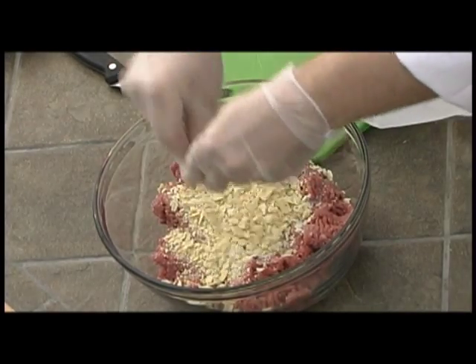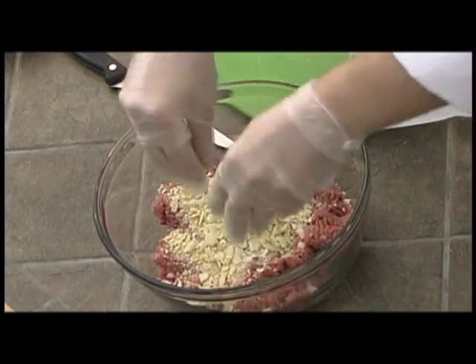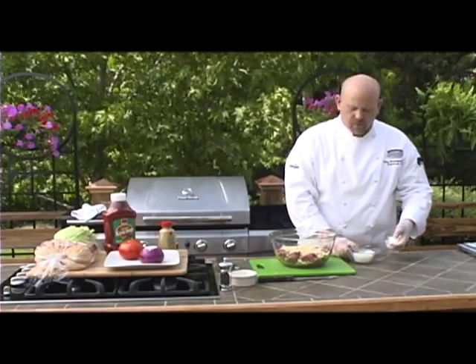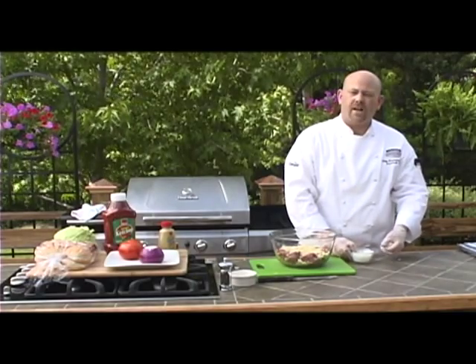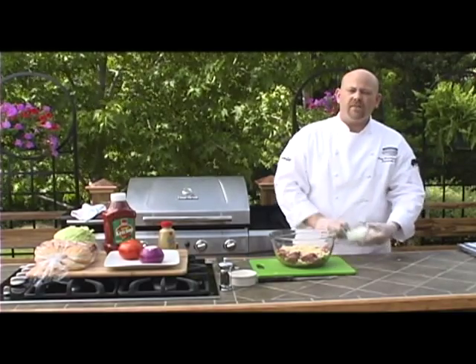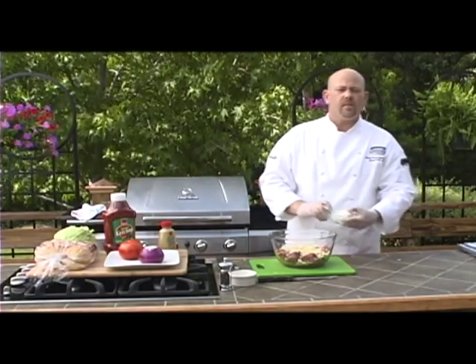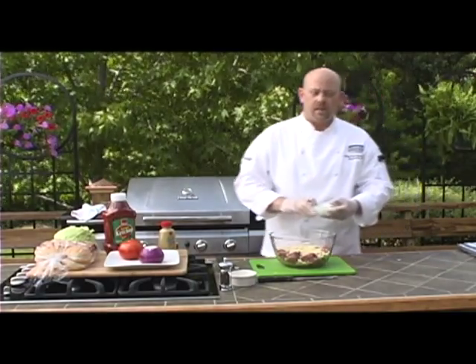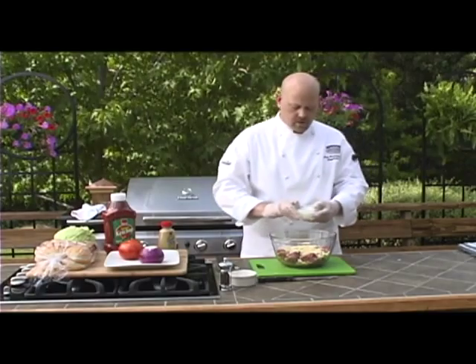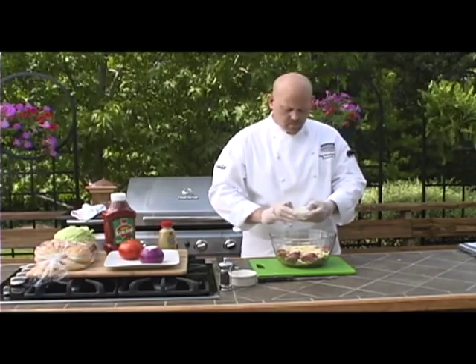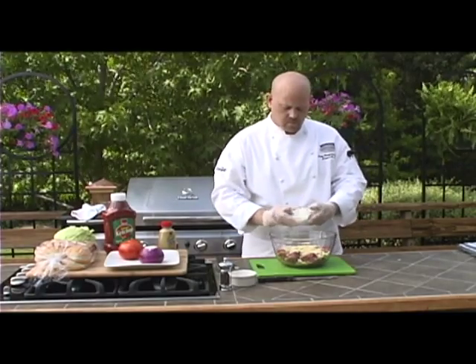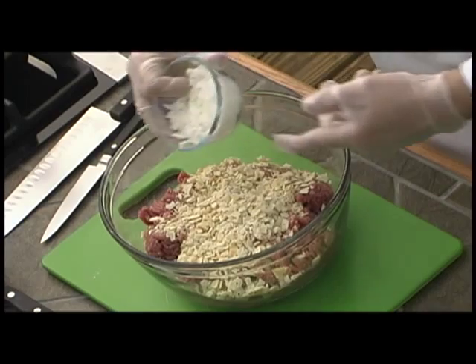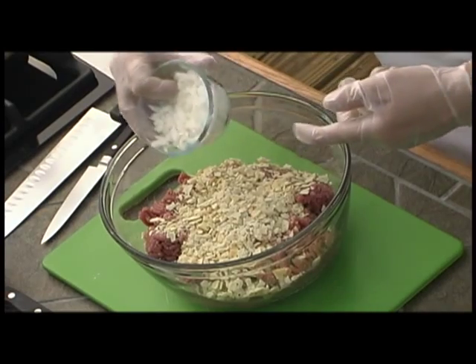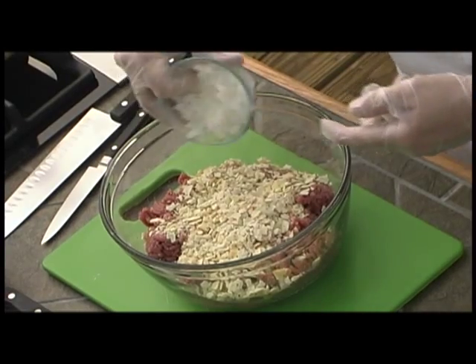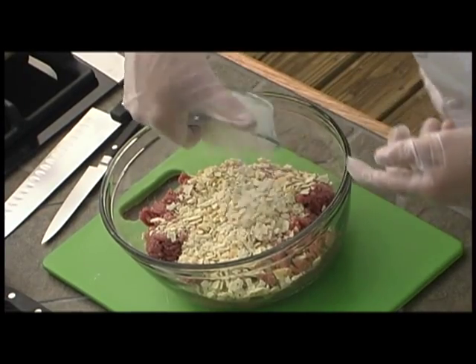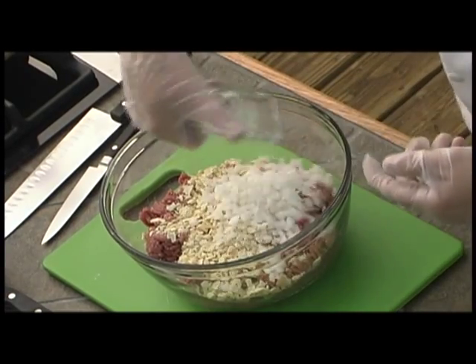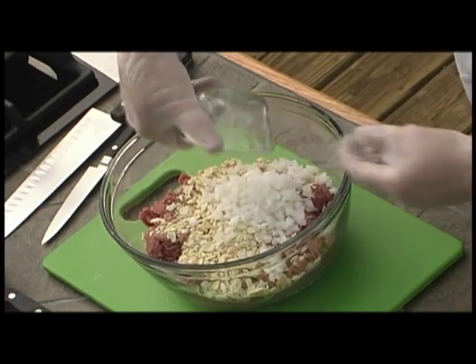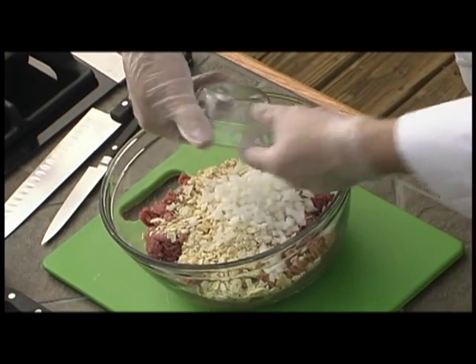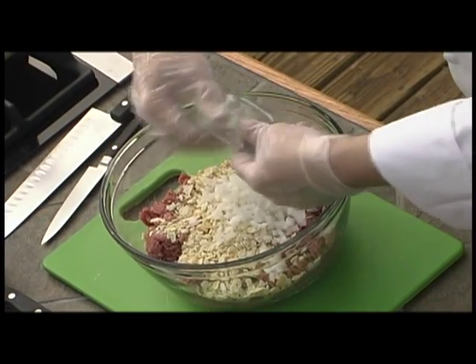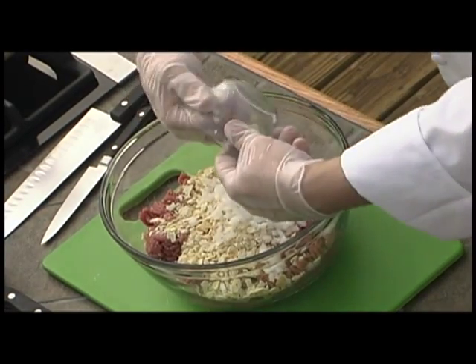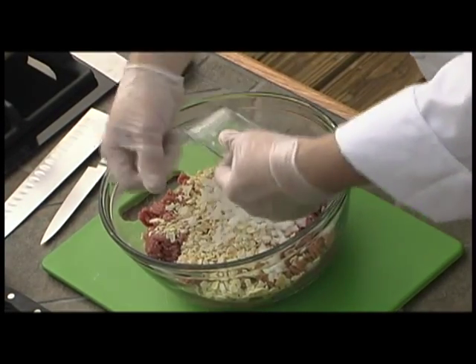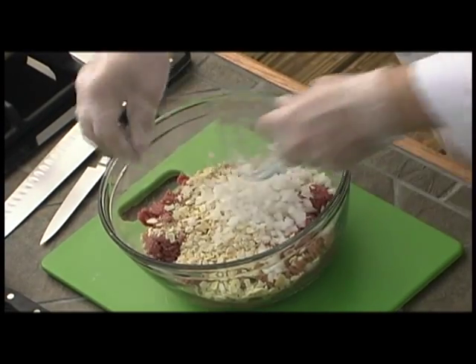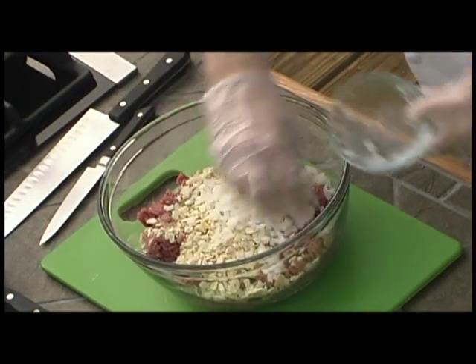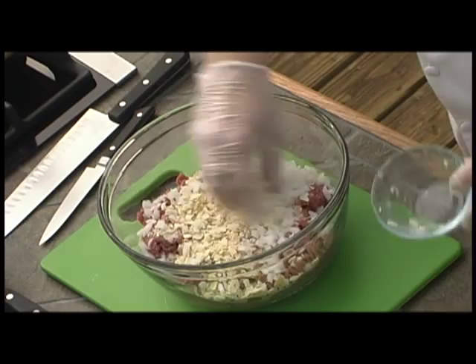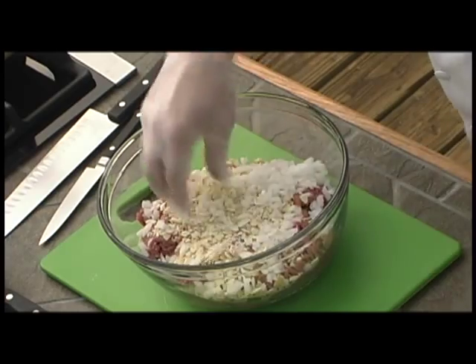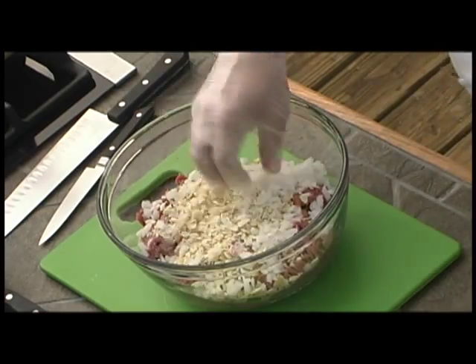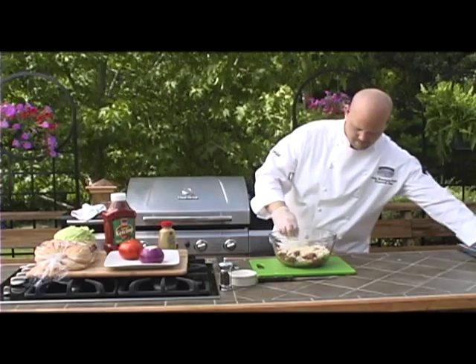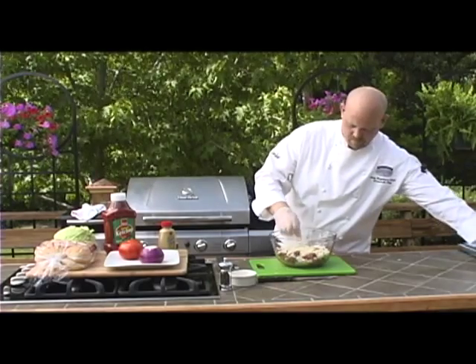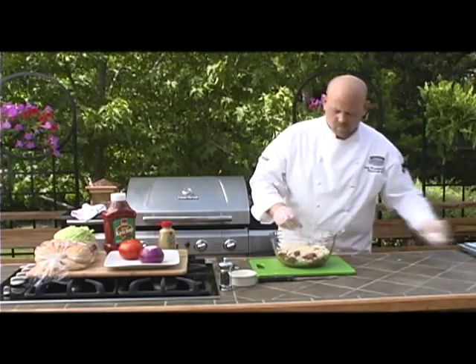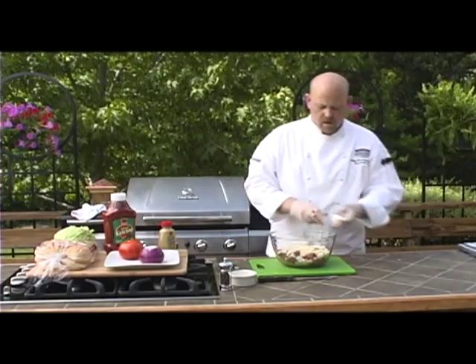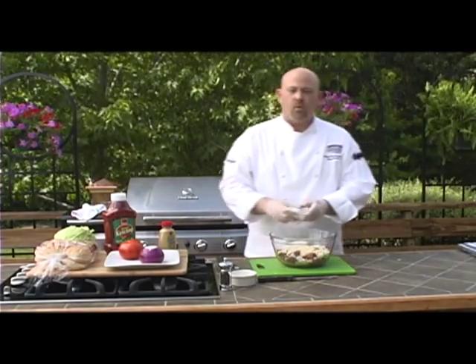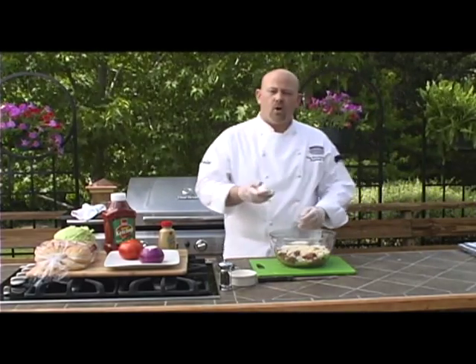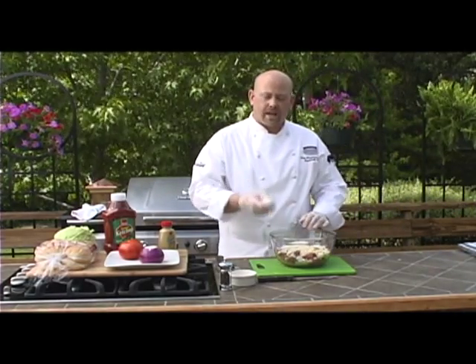Next you want to put about half of a medium onion, small dice, mix that in, and then one whole egg.